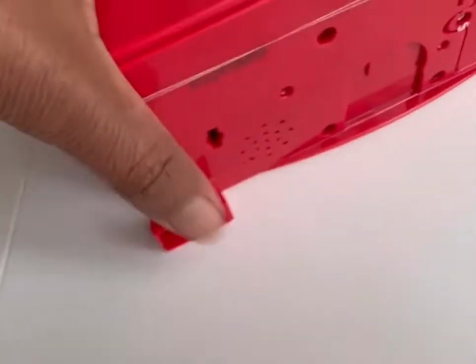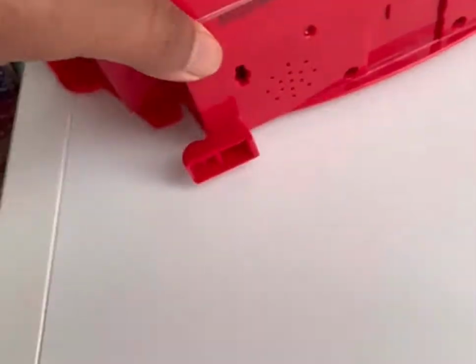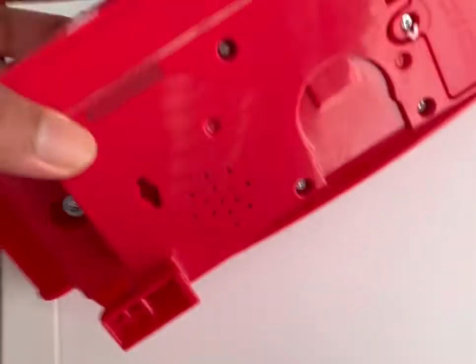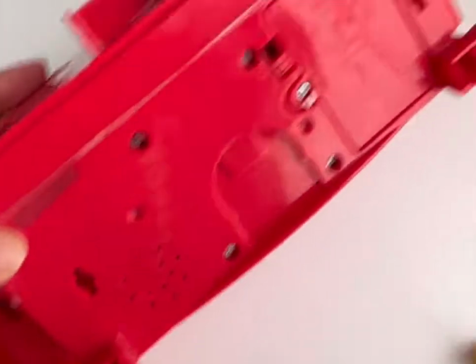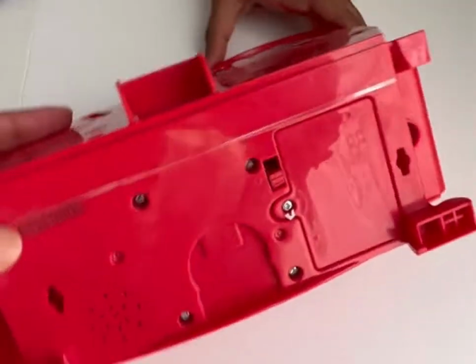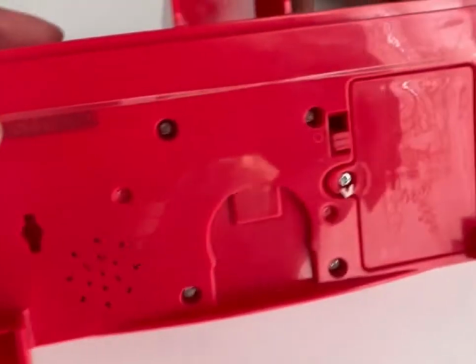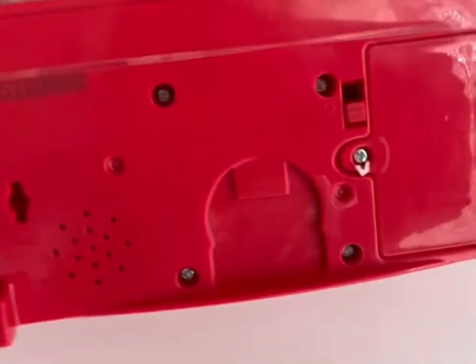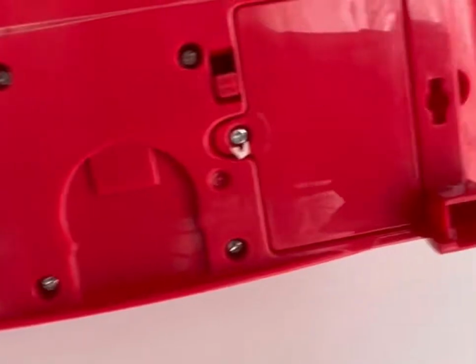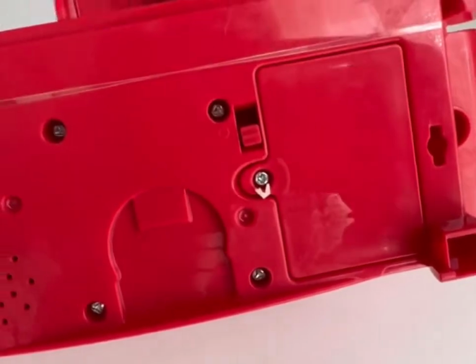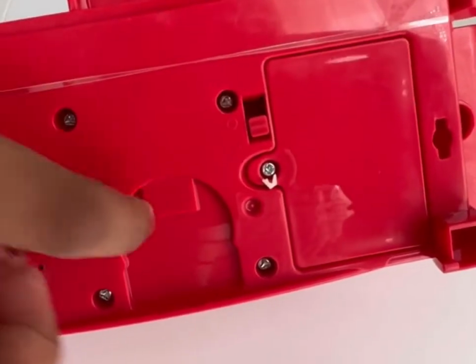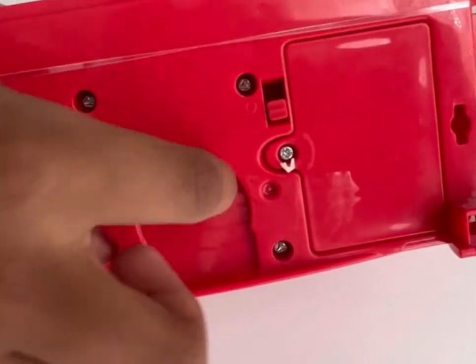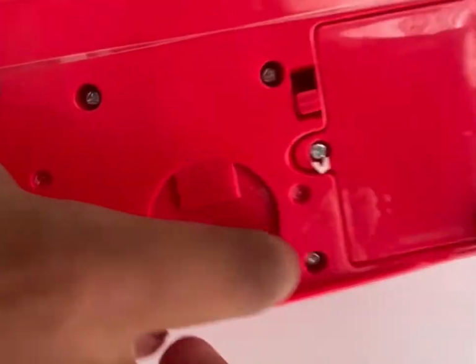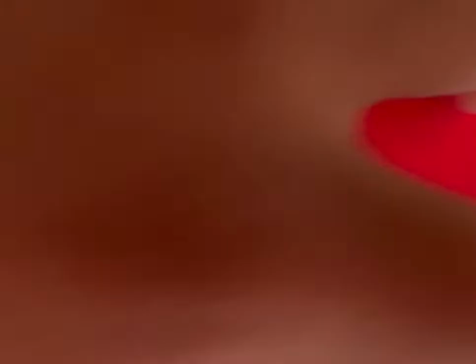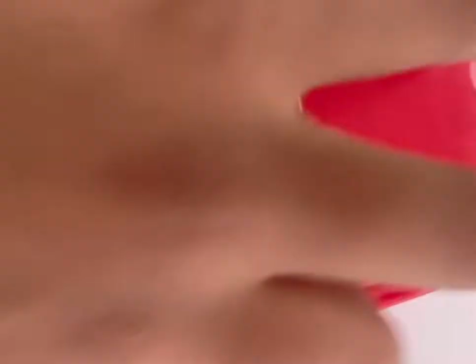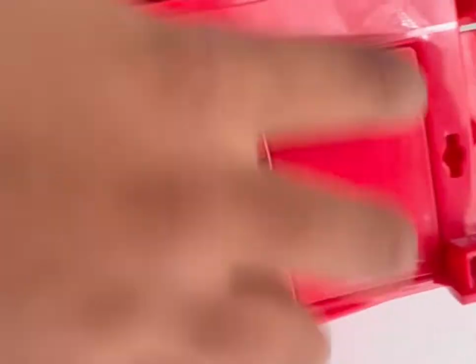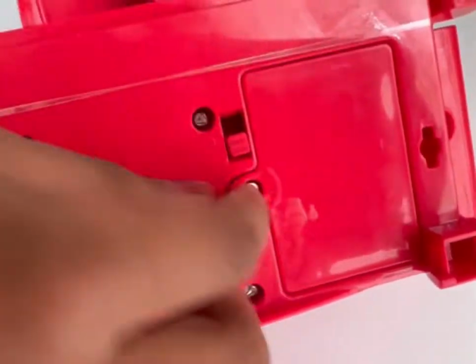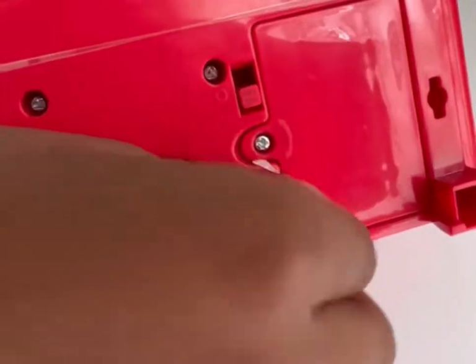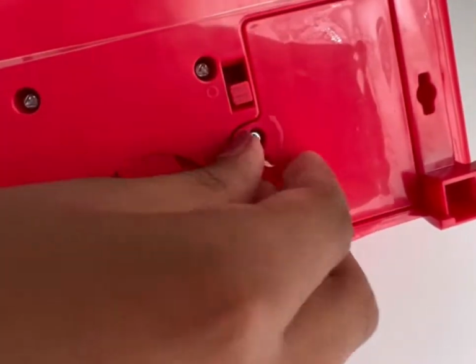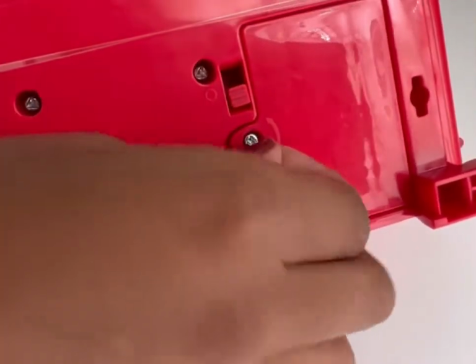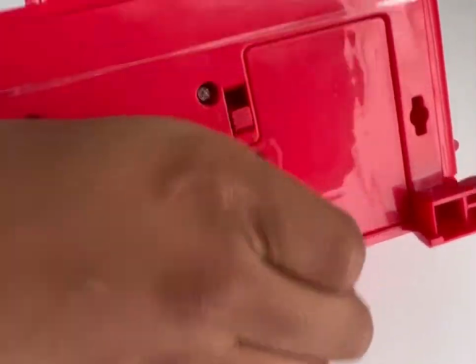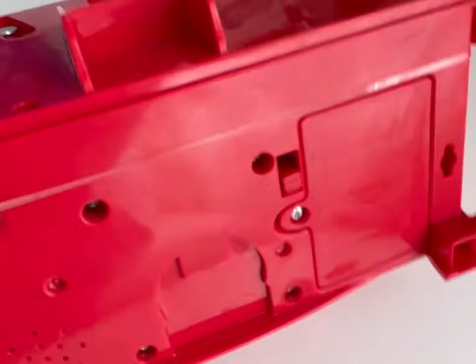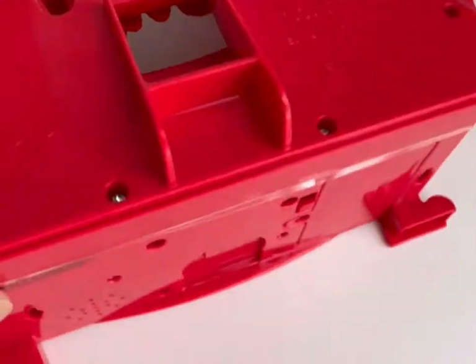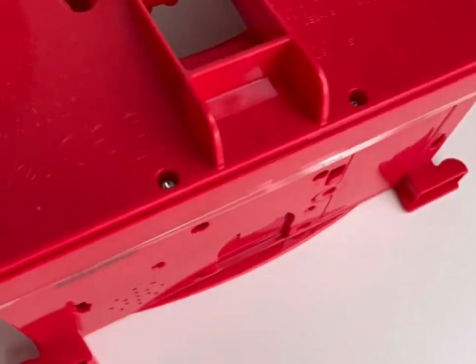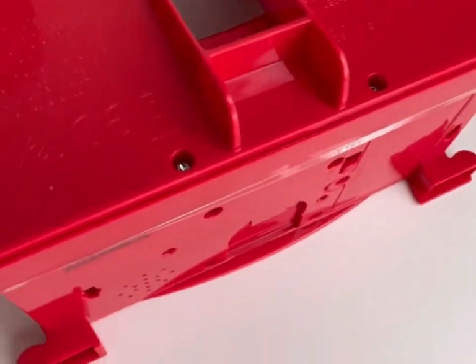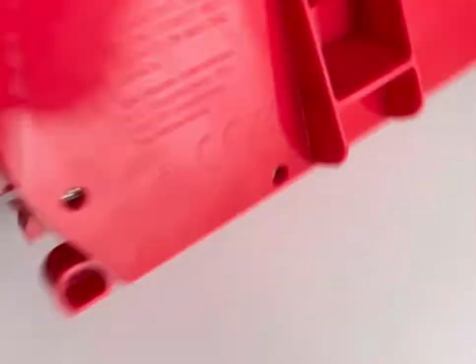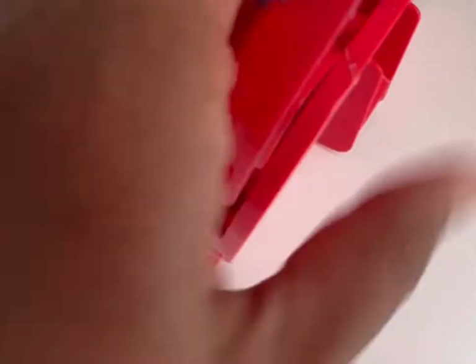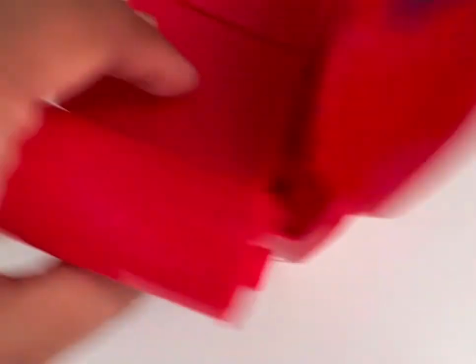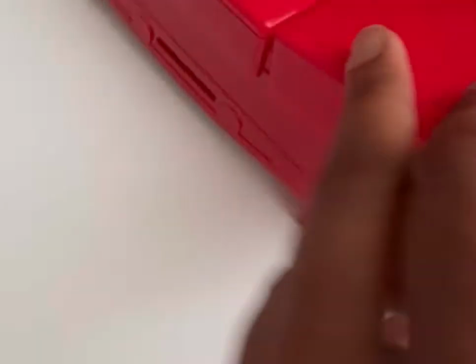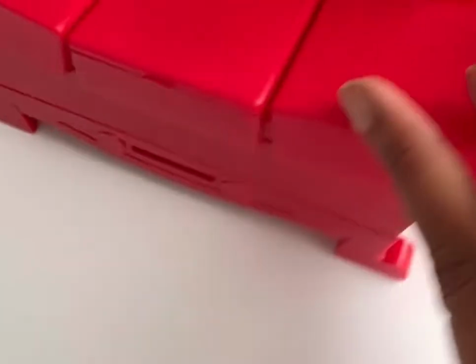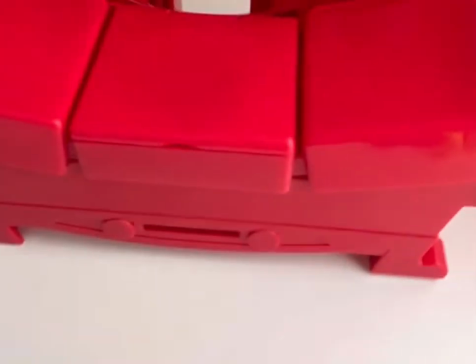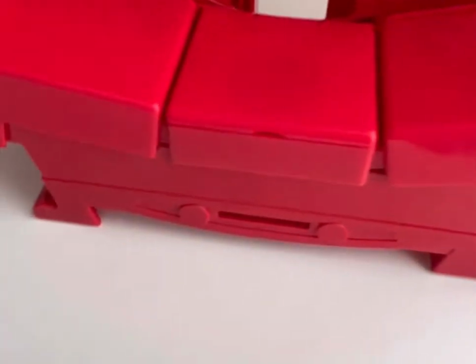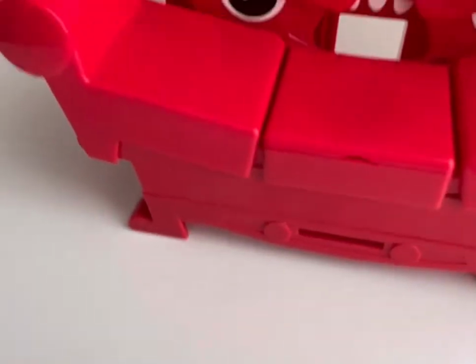First you have to change the batteries — it needs triple-A batteries. And you know the screwdriver to open that, so we did change them. And here is the Grouch Couch.